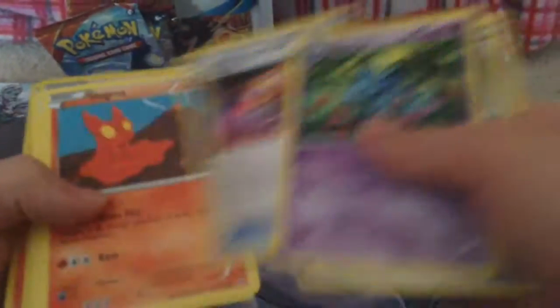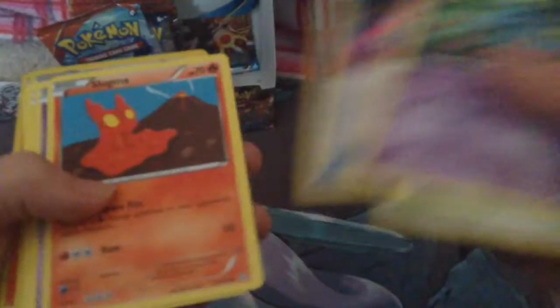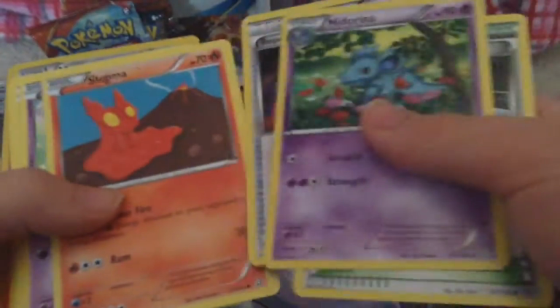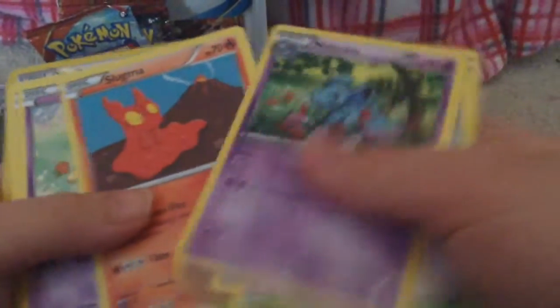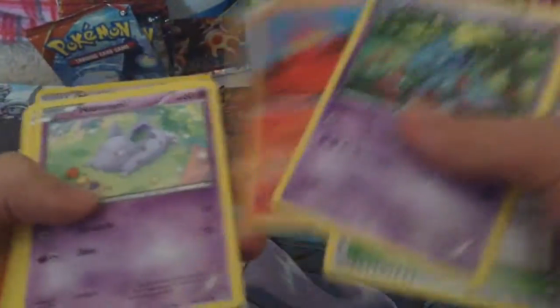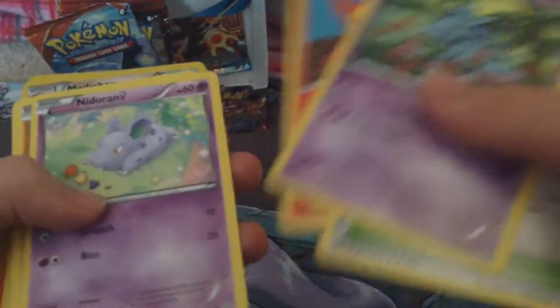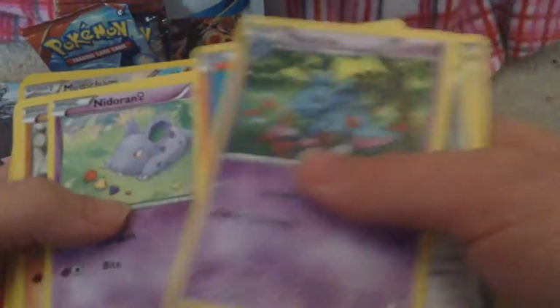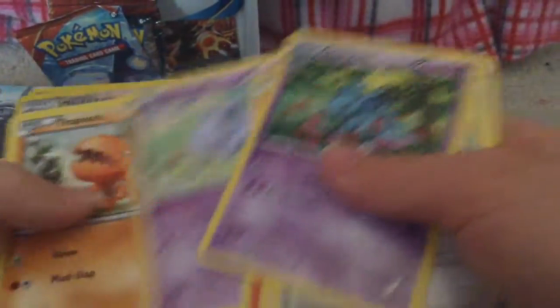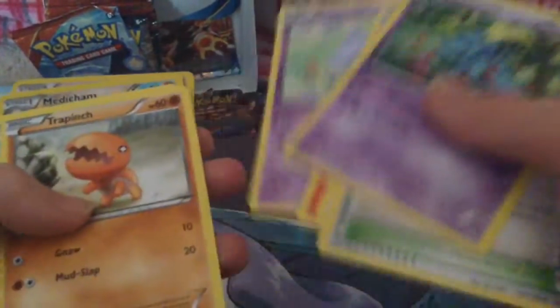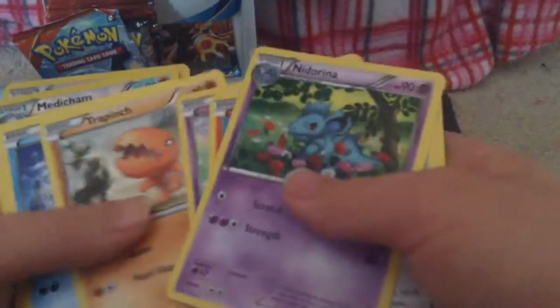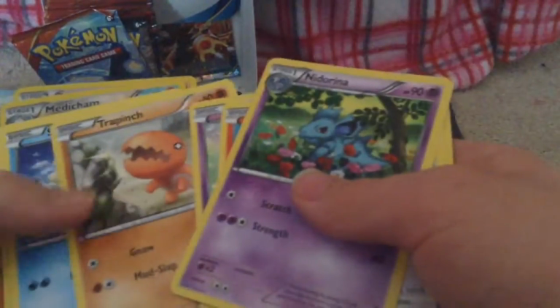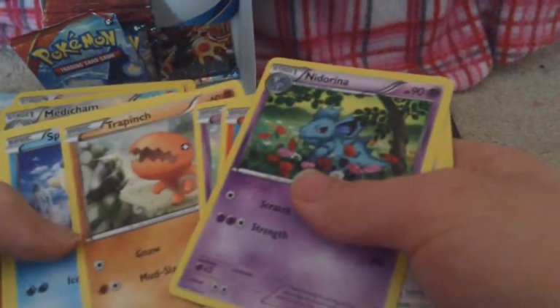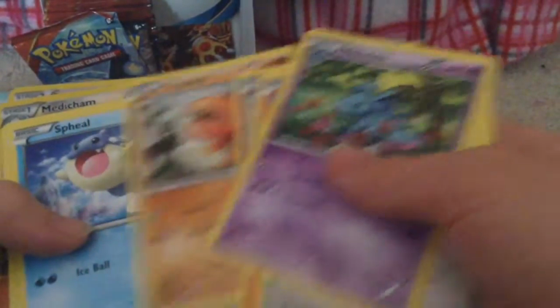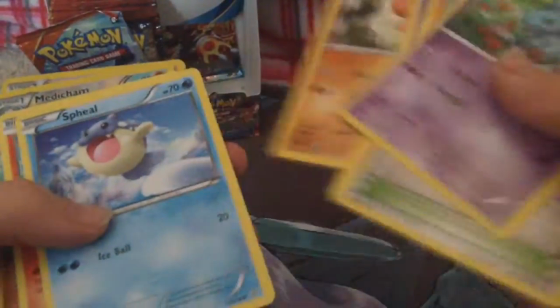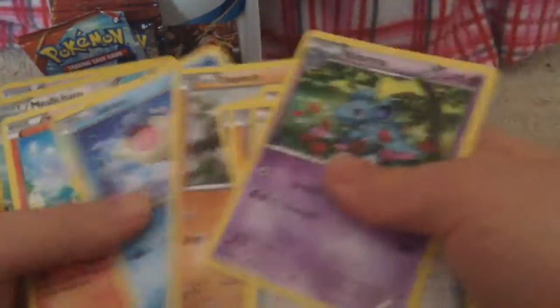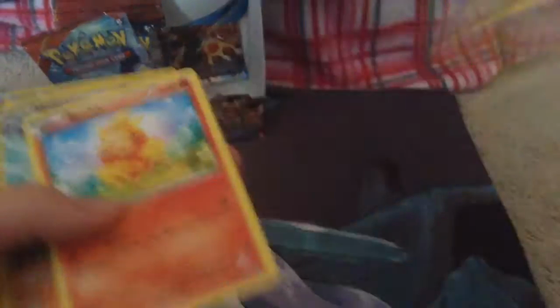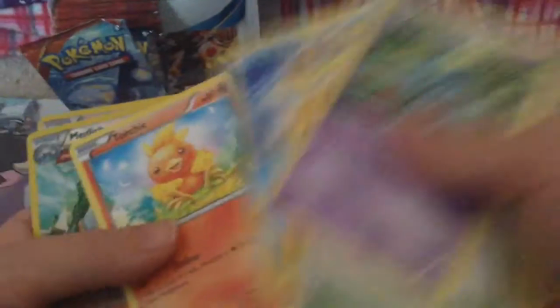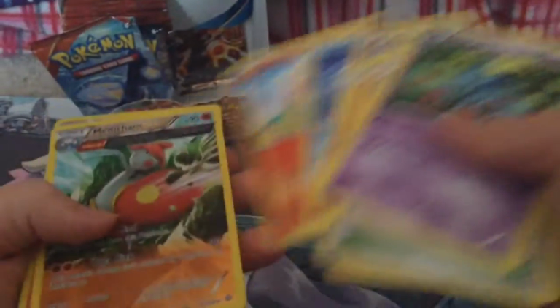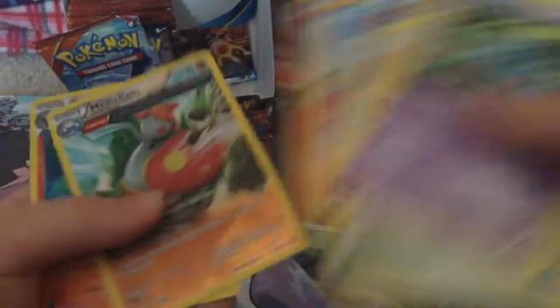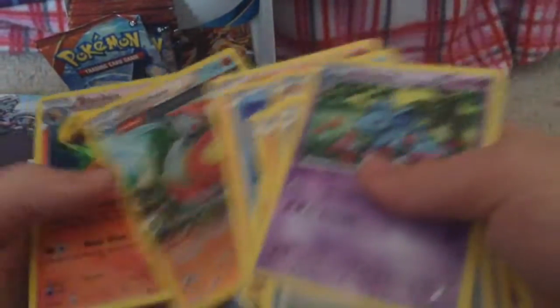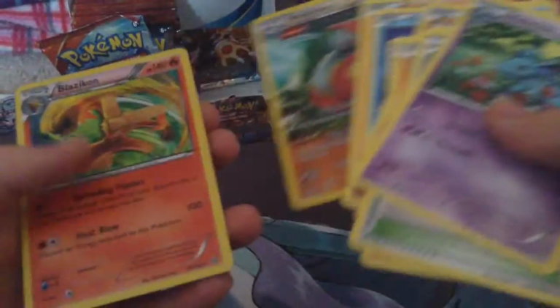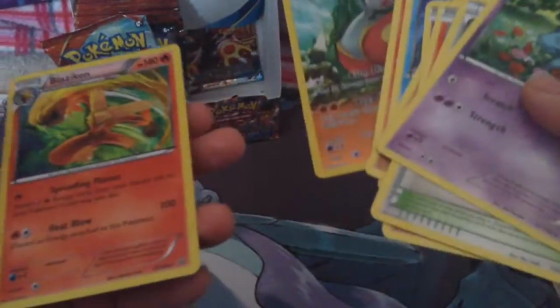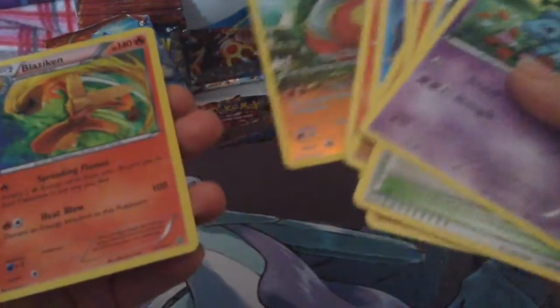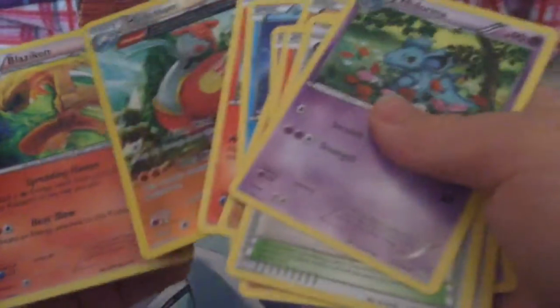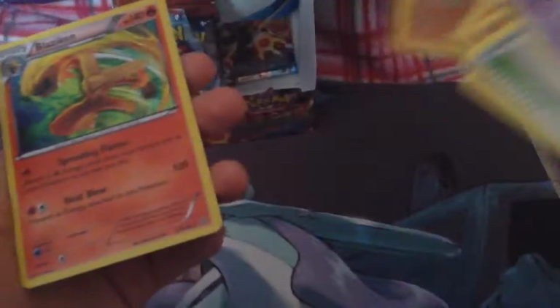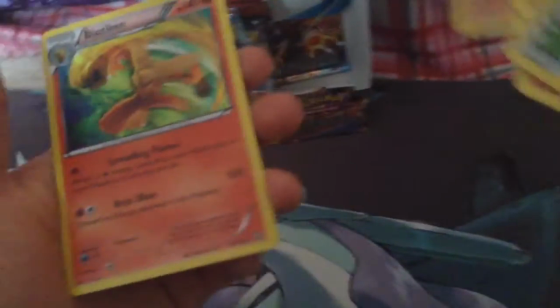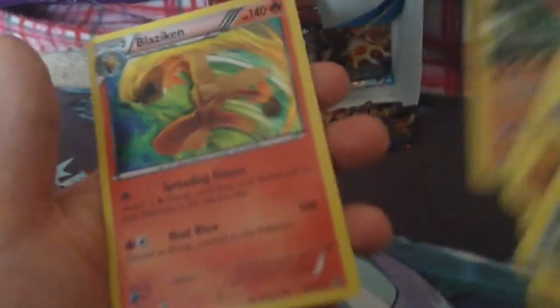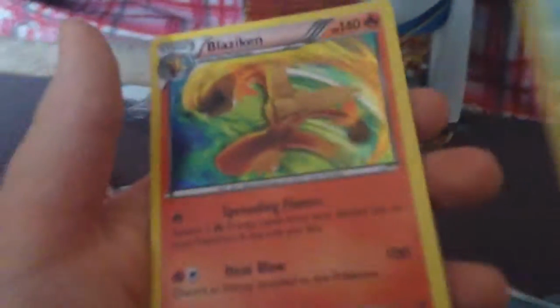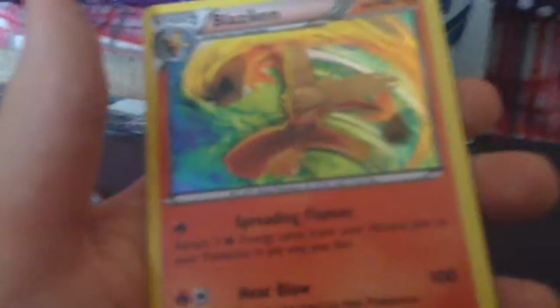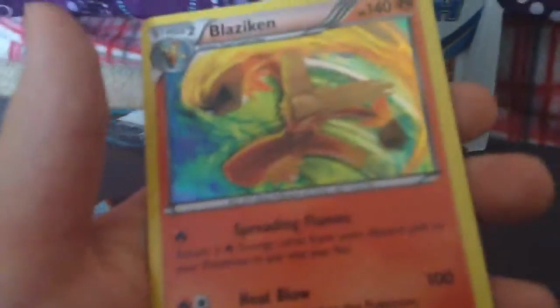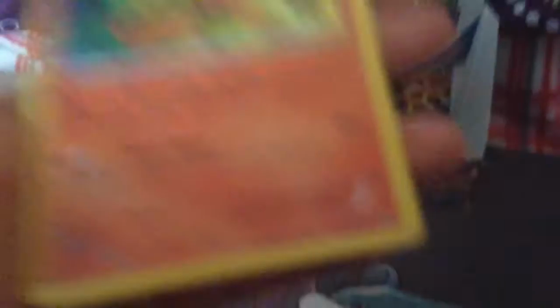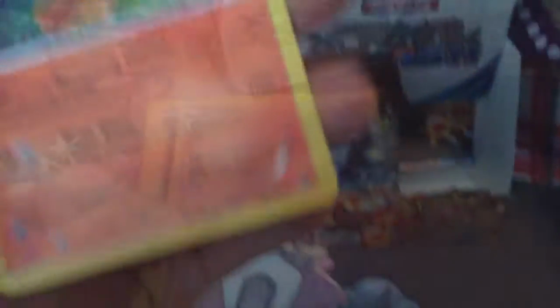Repeat Ball, Slugma, Nidoran, Traffic, Spiel, Torchic, and oh — a Blaziken. A hollow Blaziken!